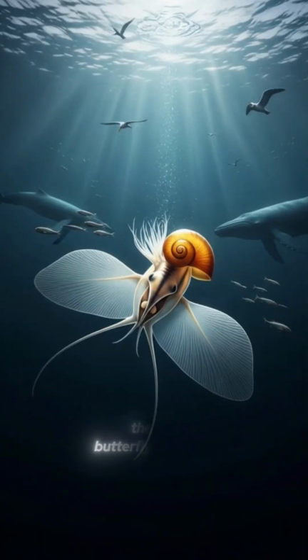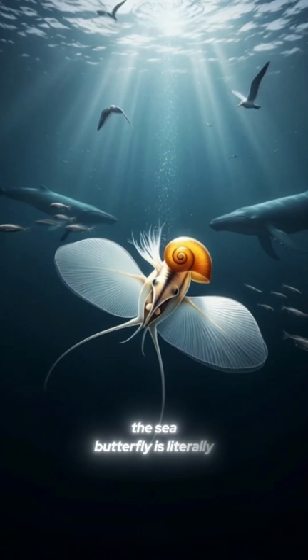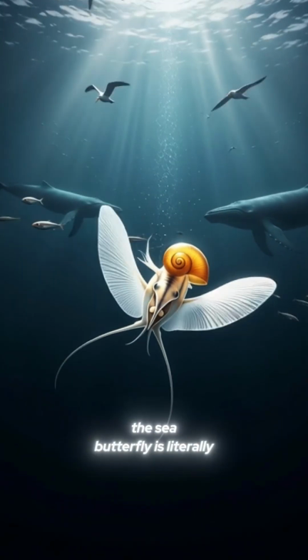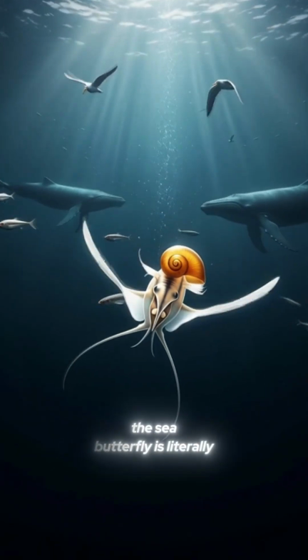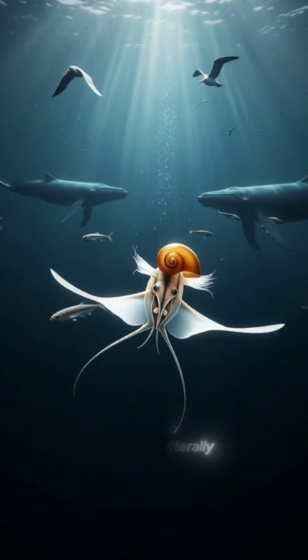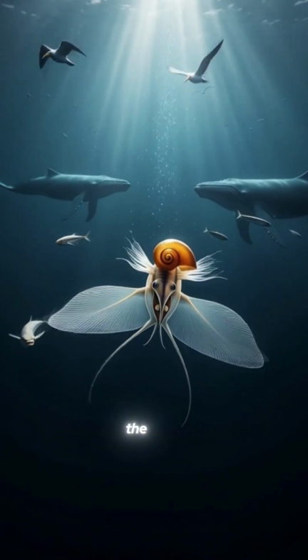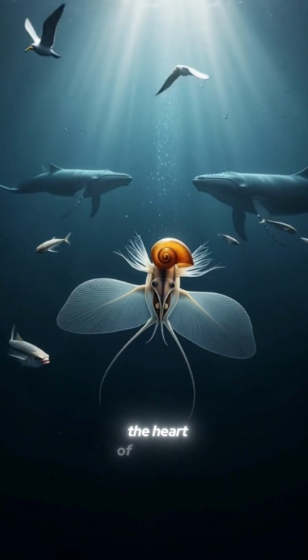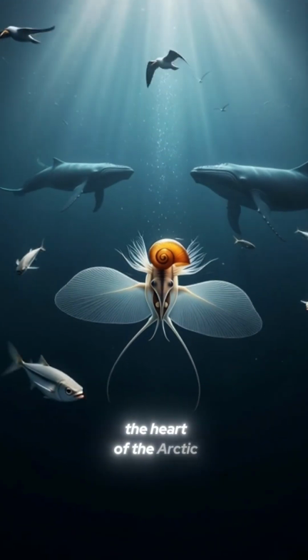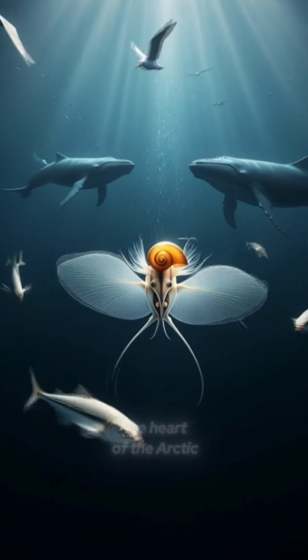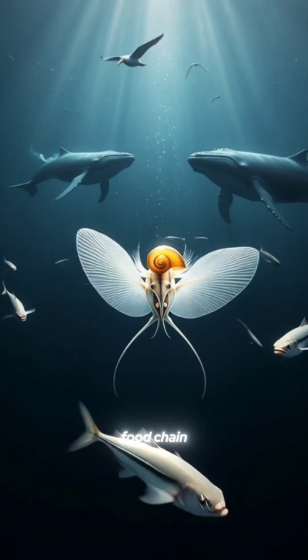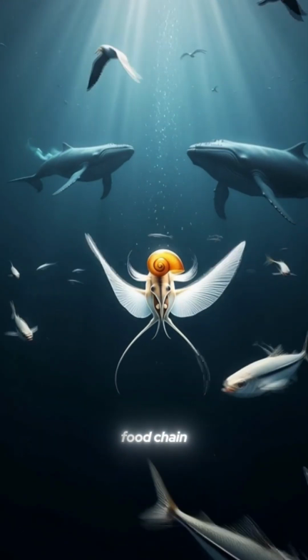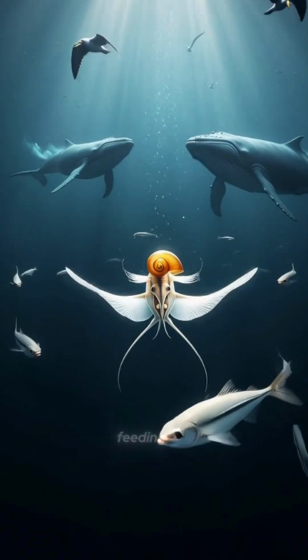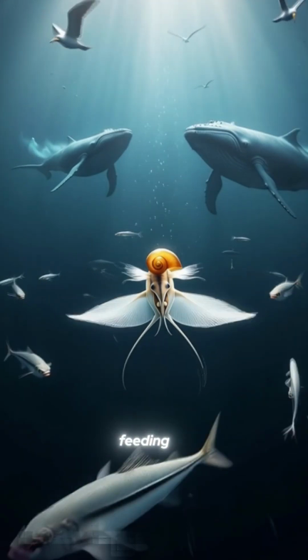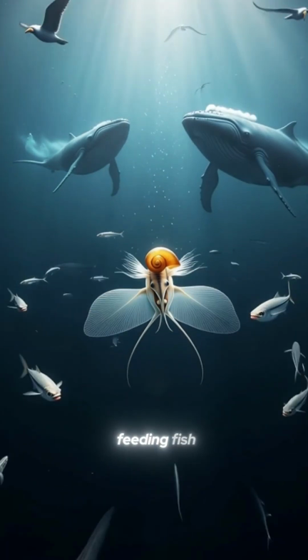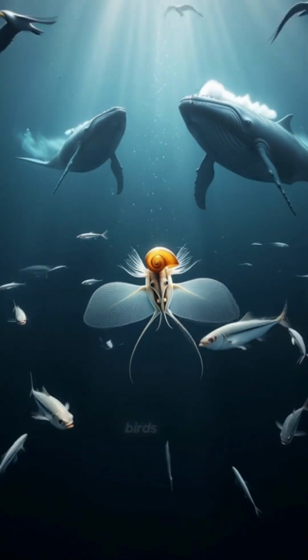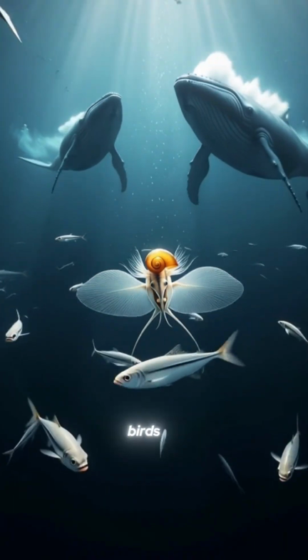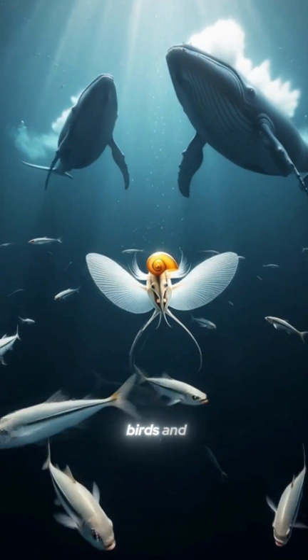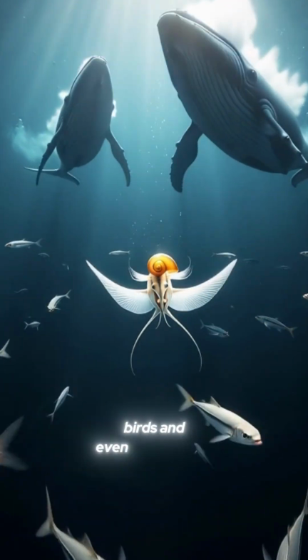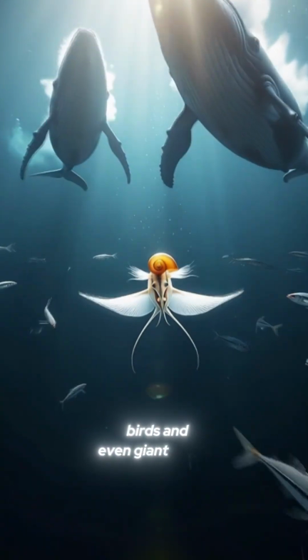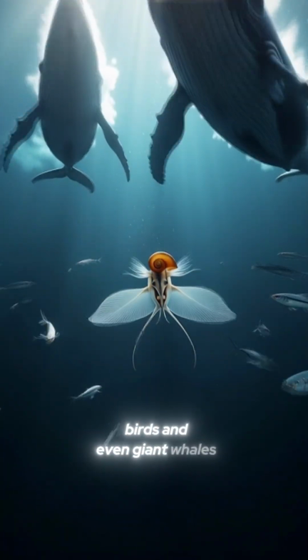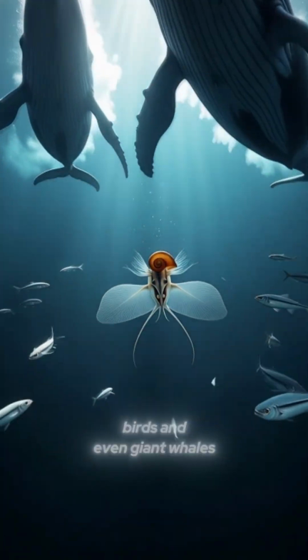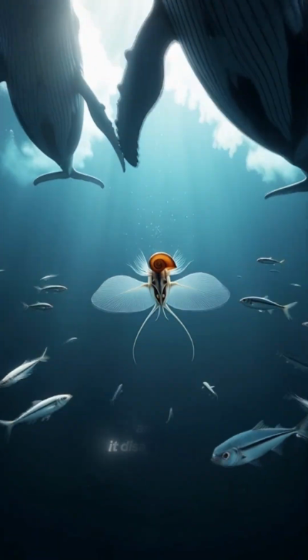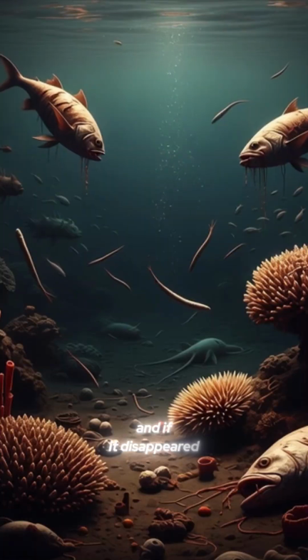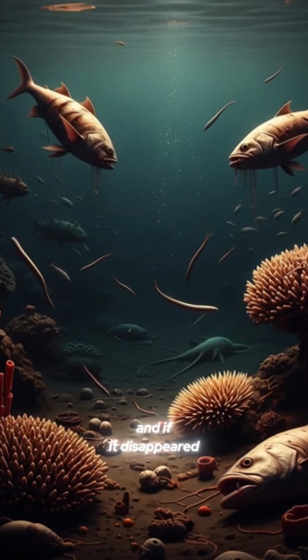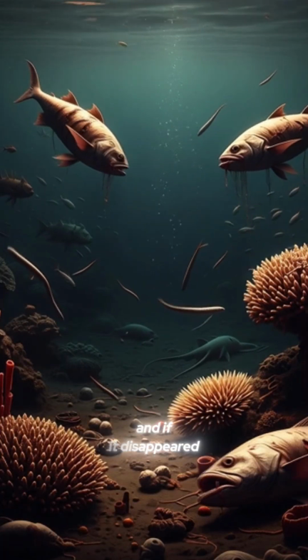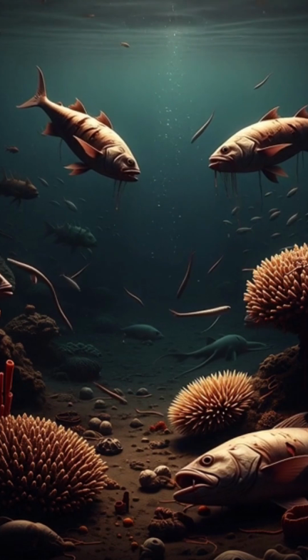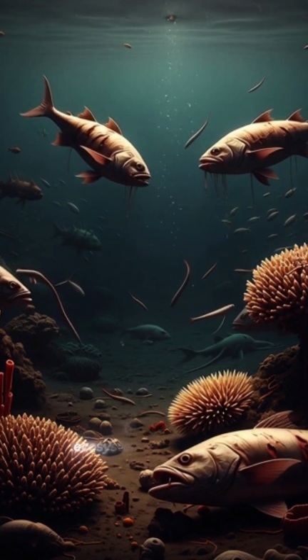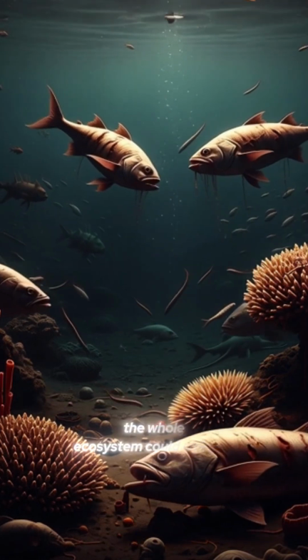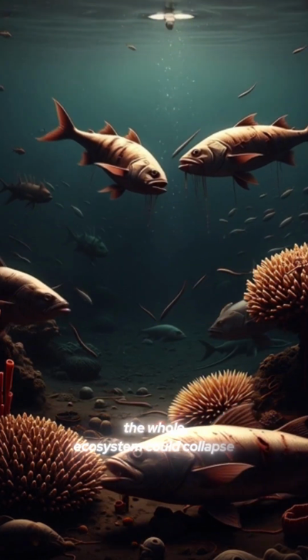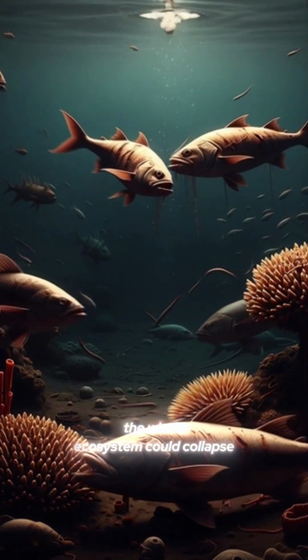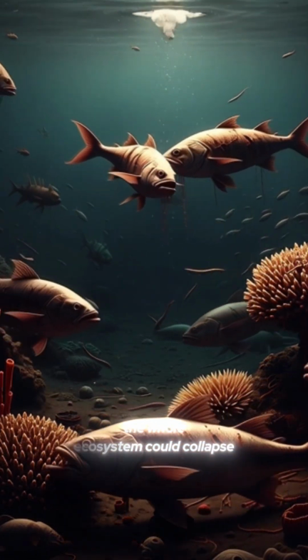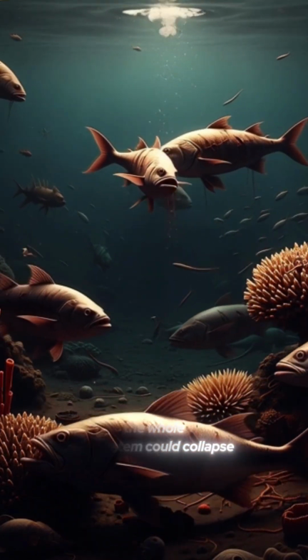The sea butterfly is literally the heart of the Arctic food chain, feeding fish, birds, and even giant whales. And if it disappeared, the whole ecosystem could collapse.